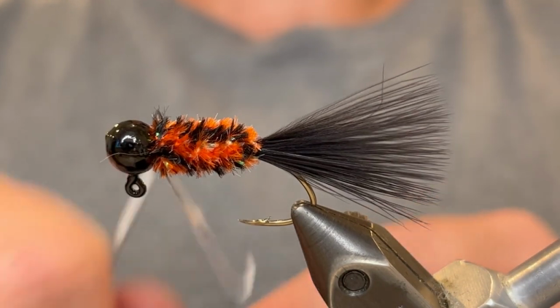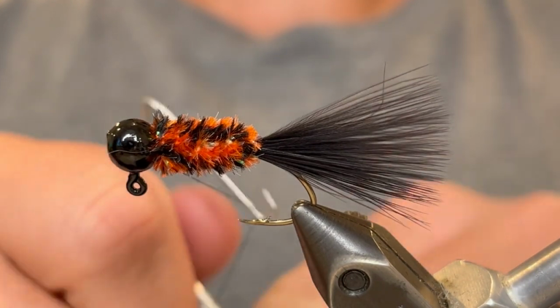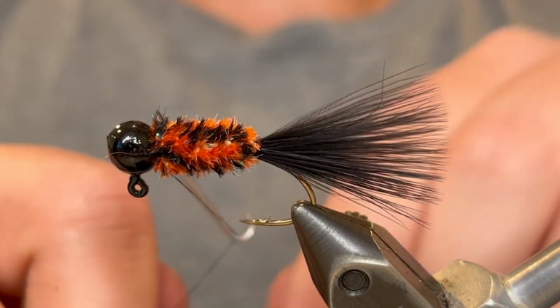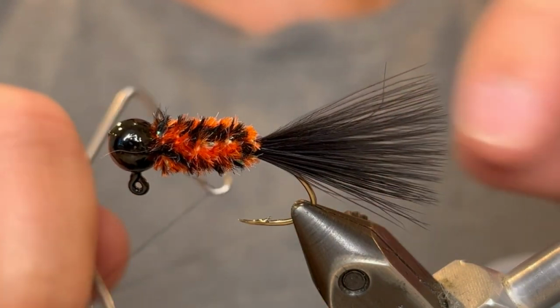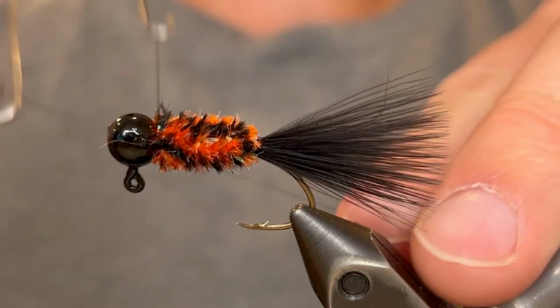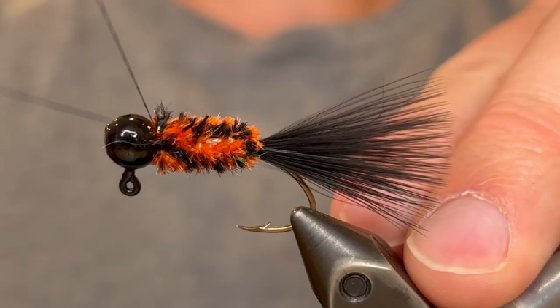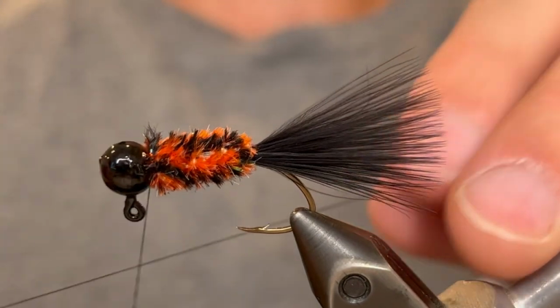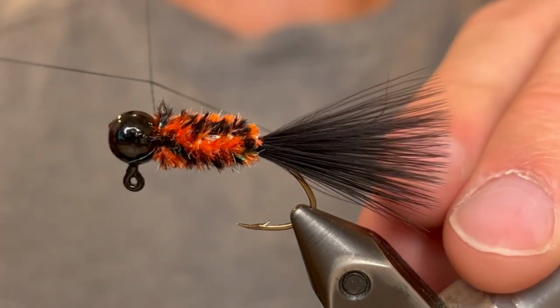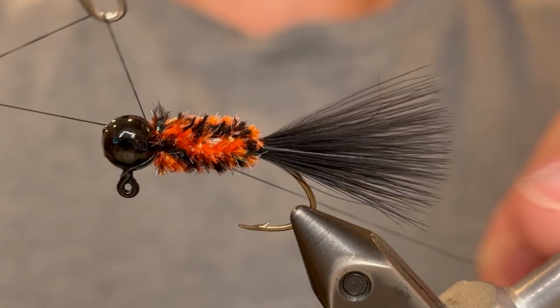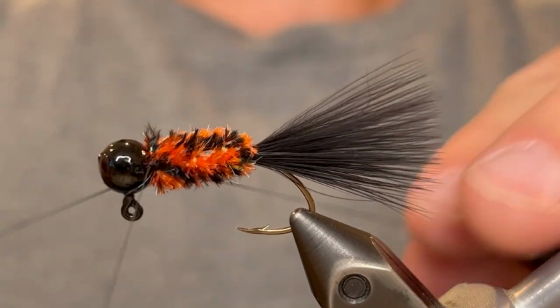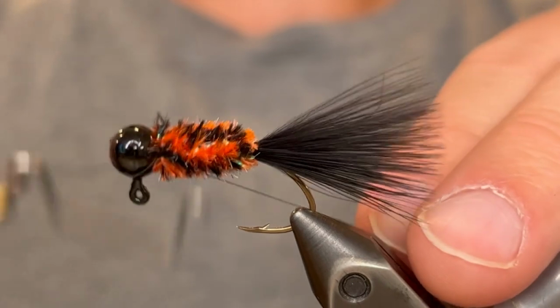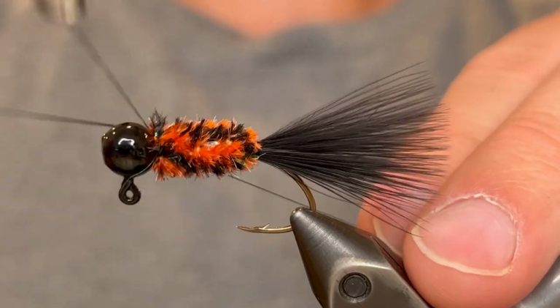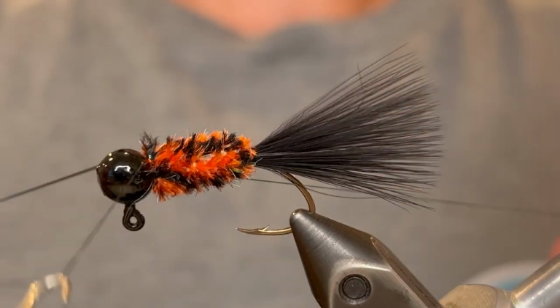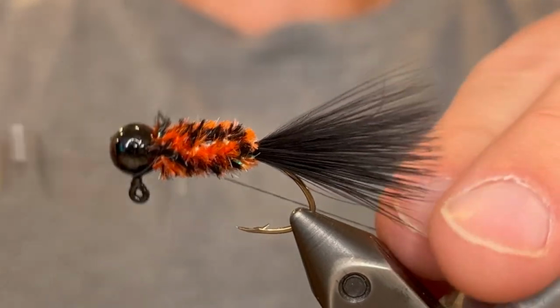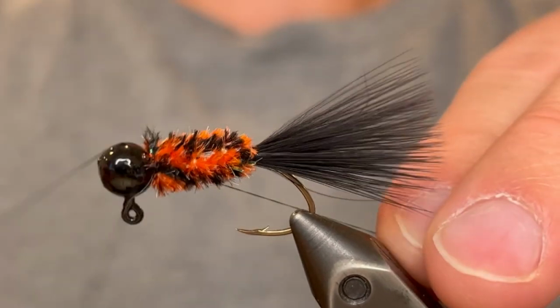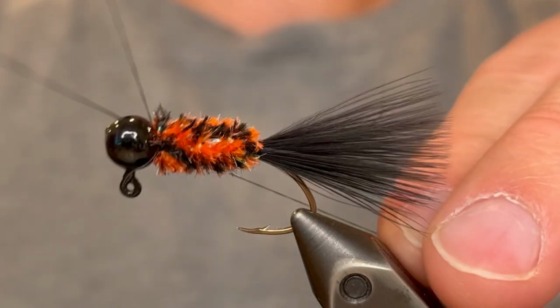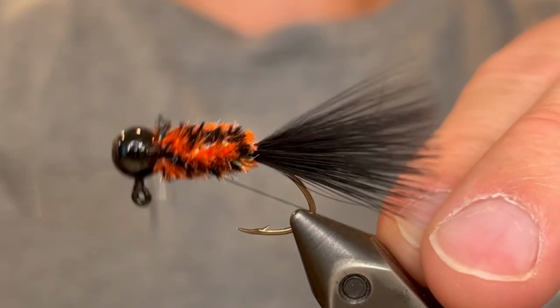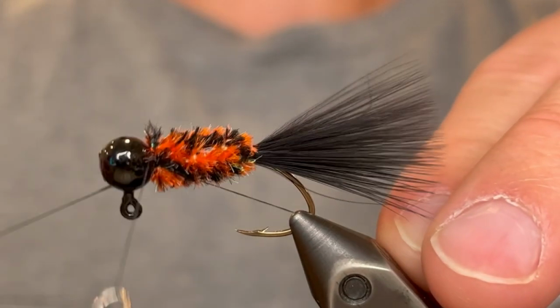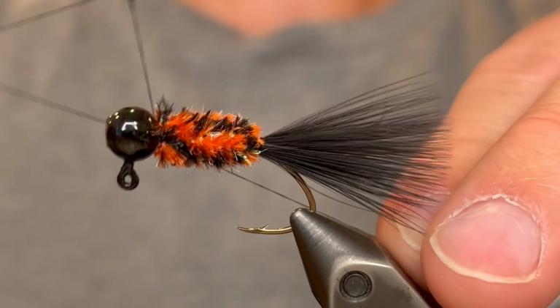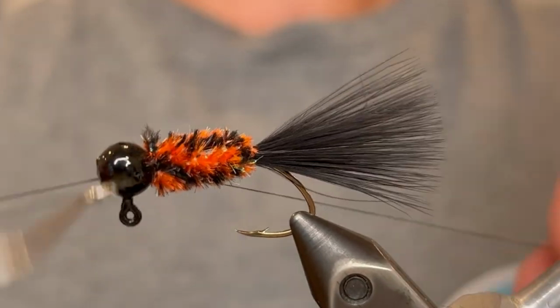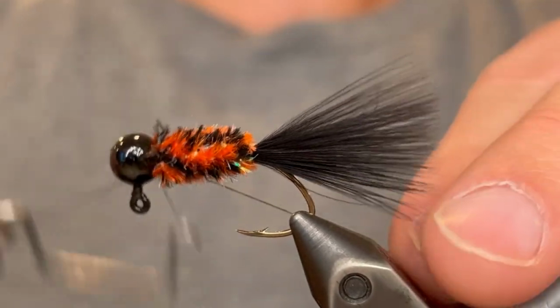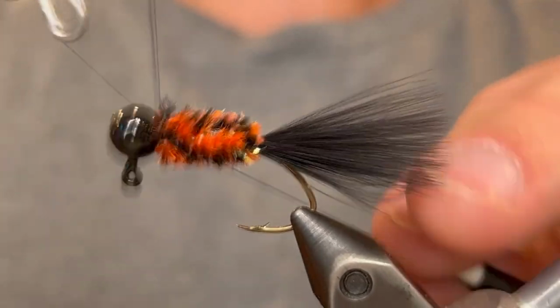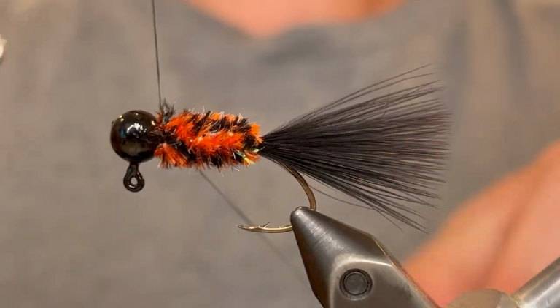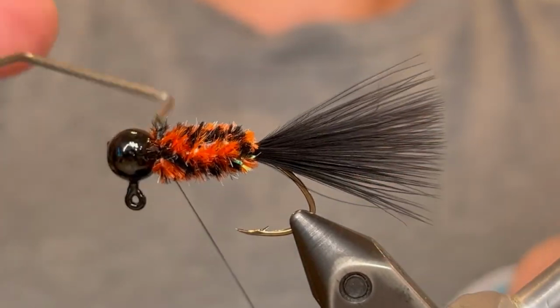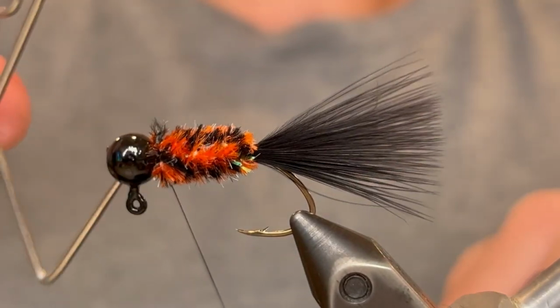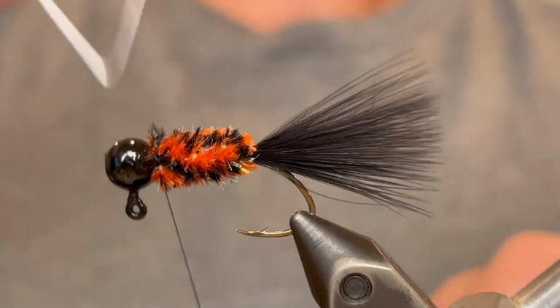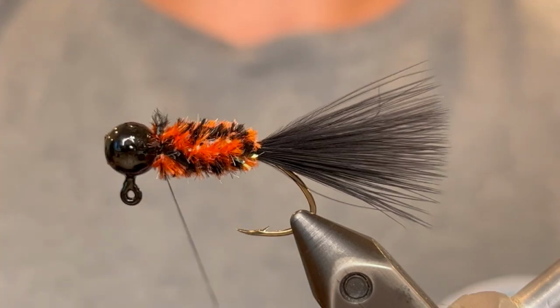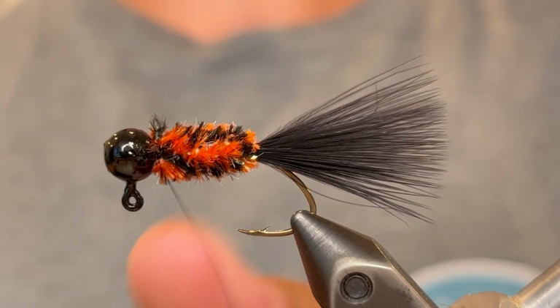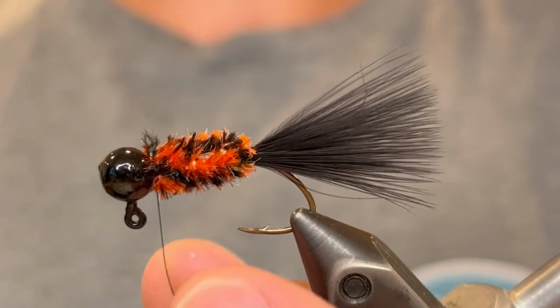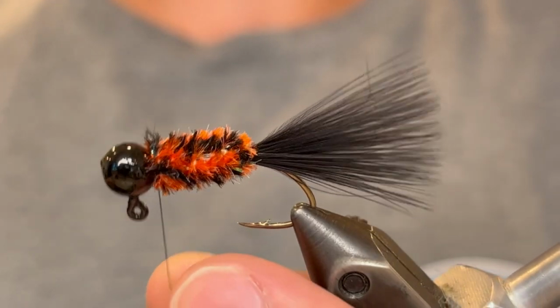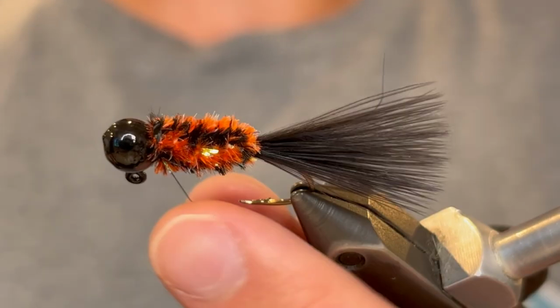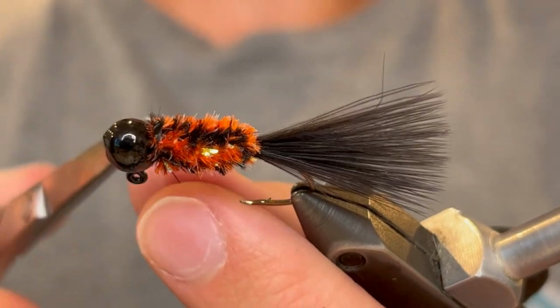And now we're going to whip finish. Just give it a 5 or 6 turn whip finish, and then you can cut your thread.